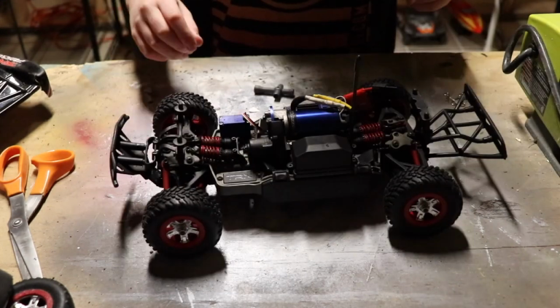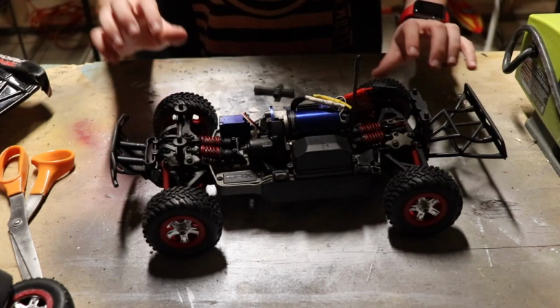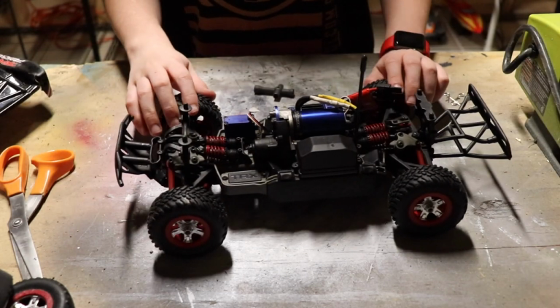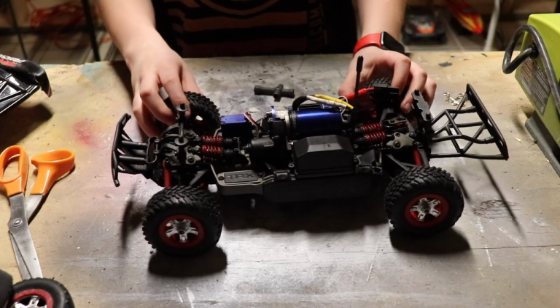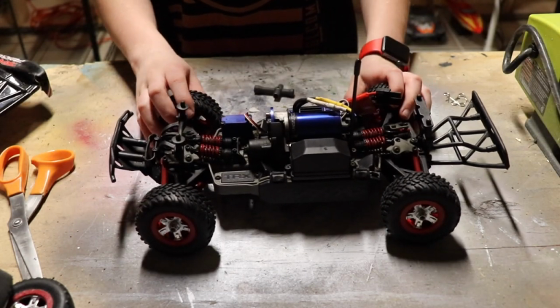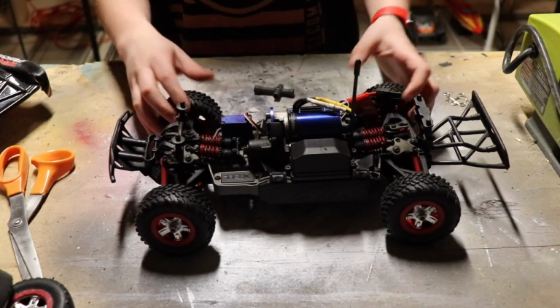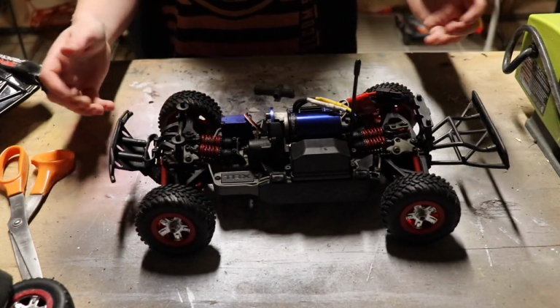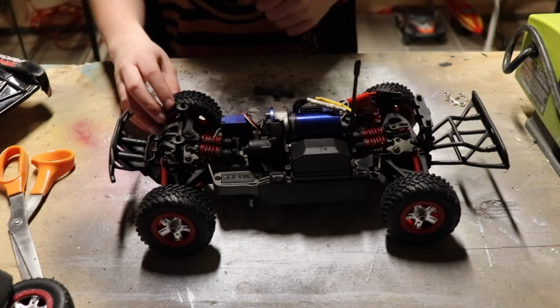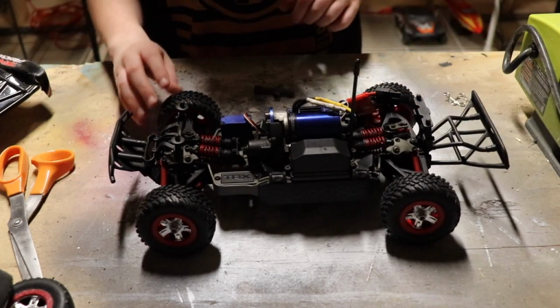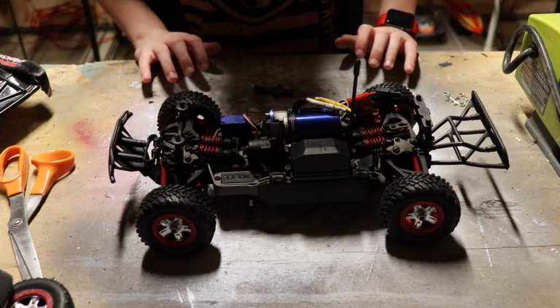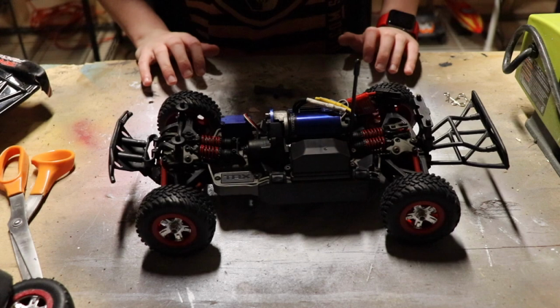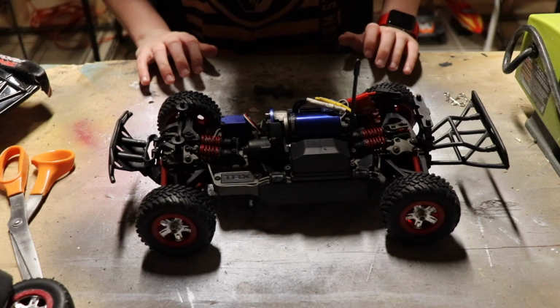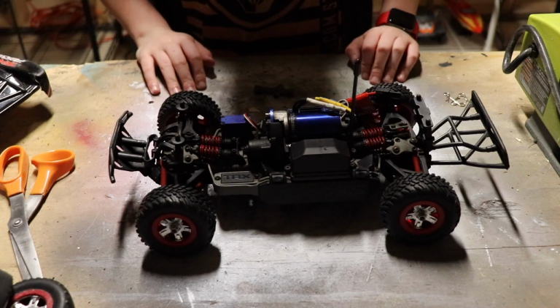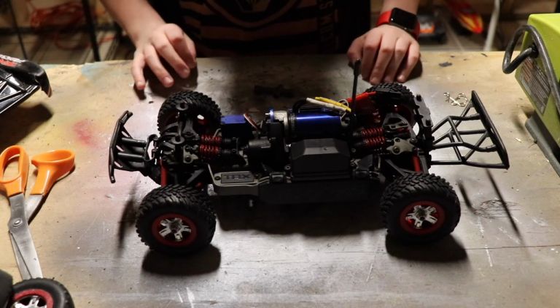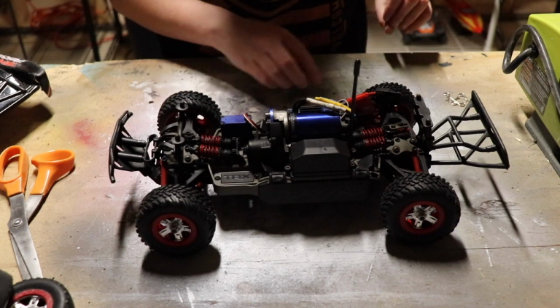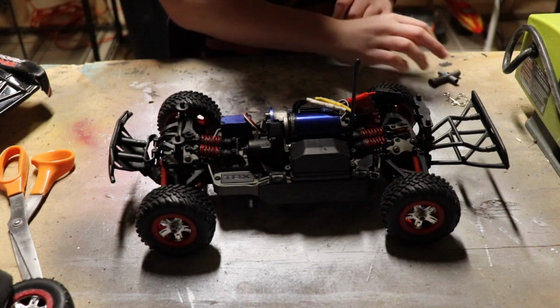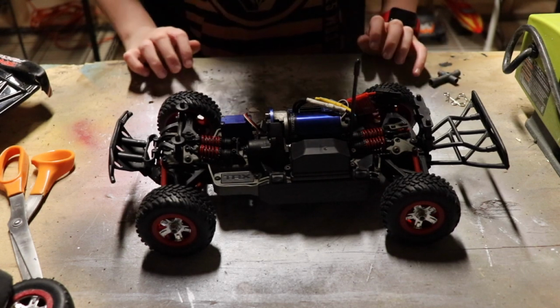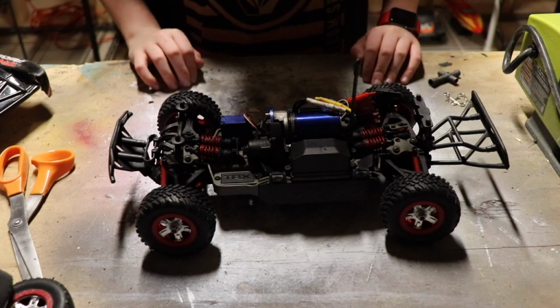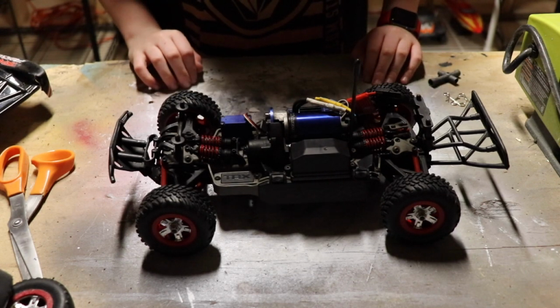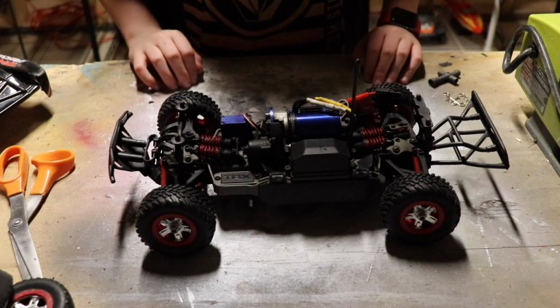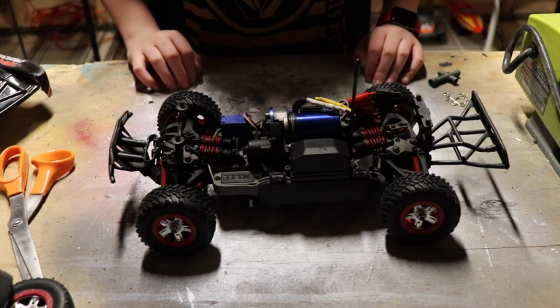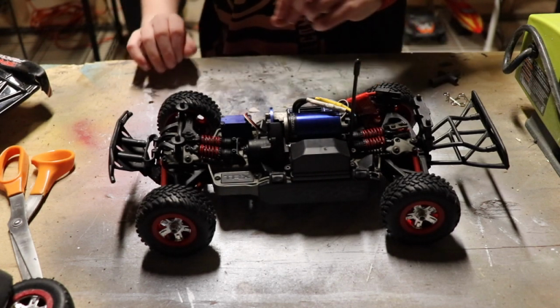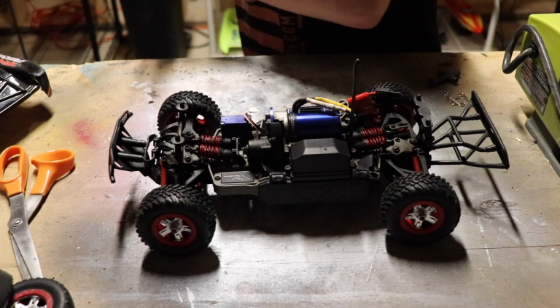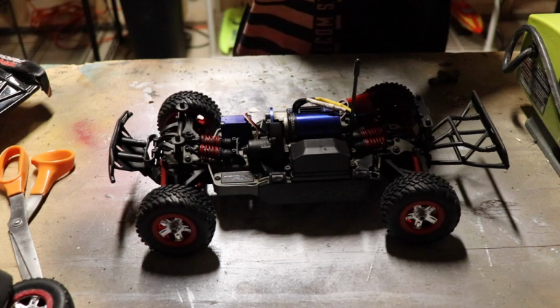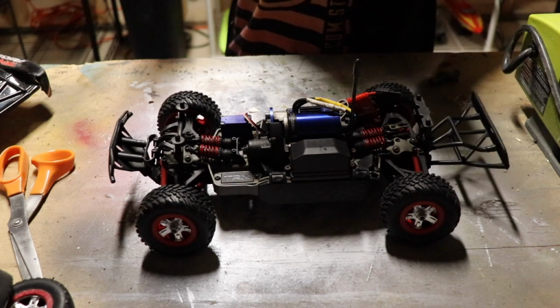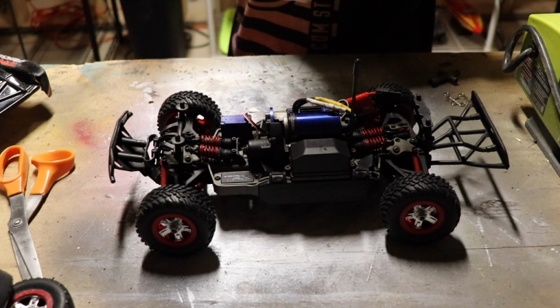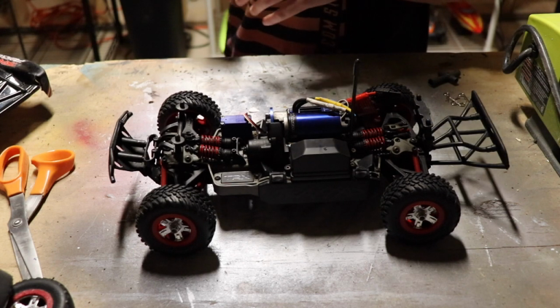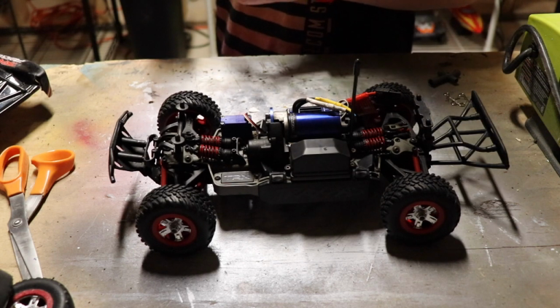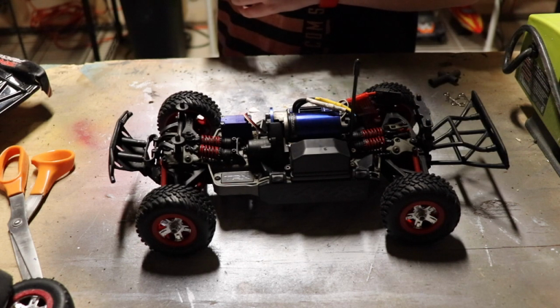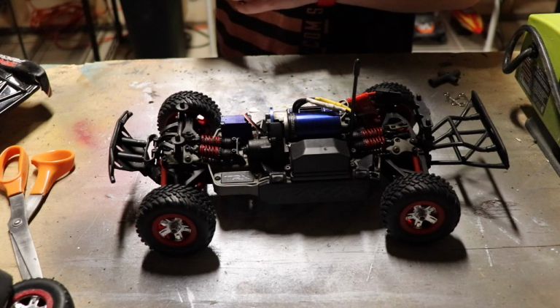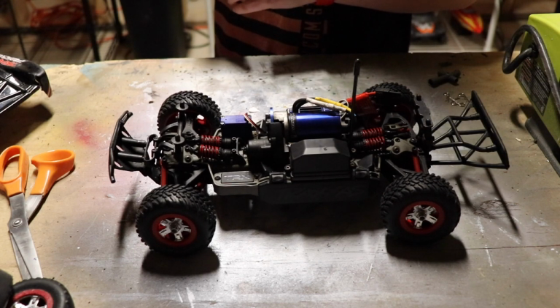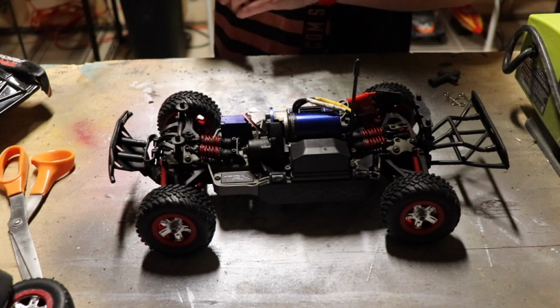Our tires are now on, facing the right direction. I guess we're just going to go drive now. I'm going to charge it up quick because it helps to have a full battery.